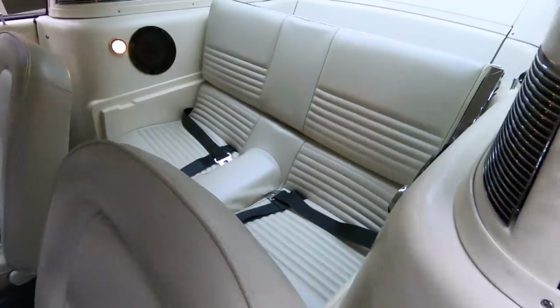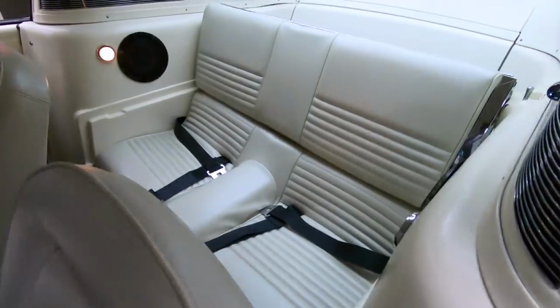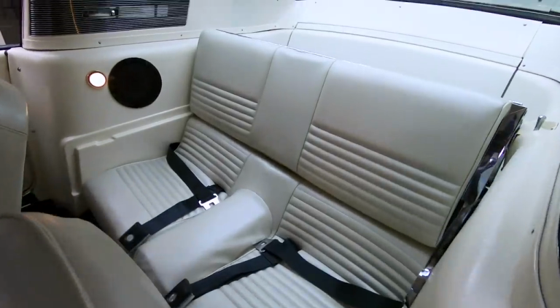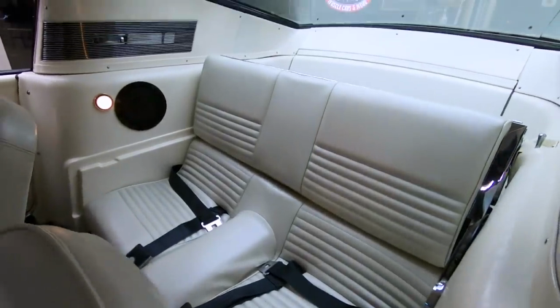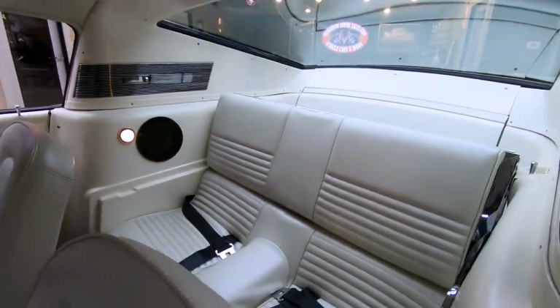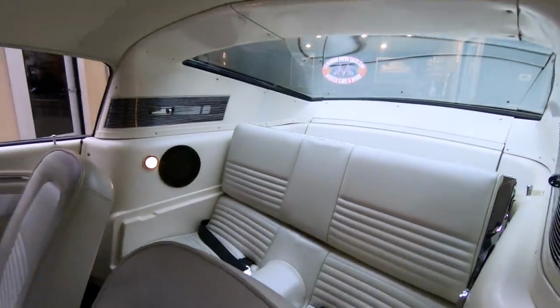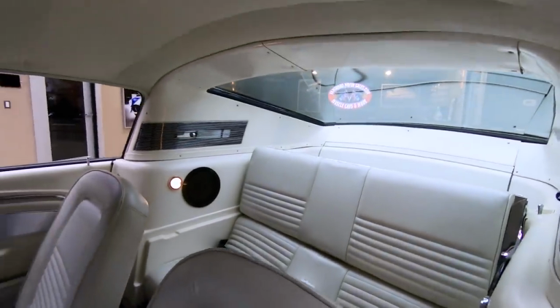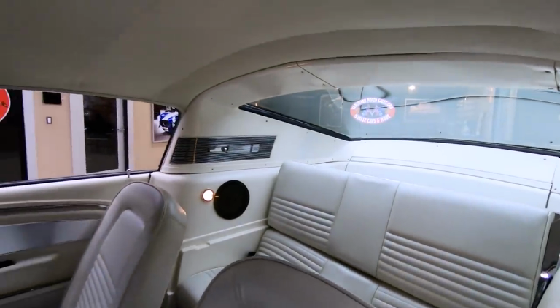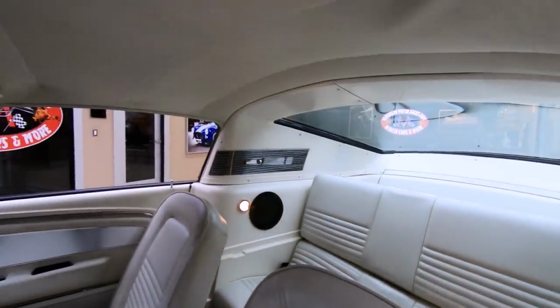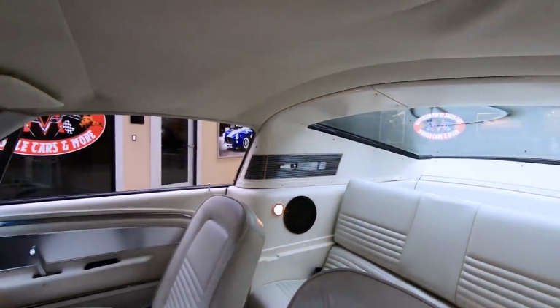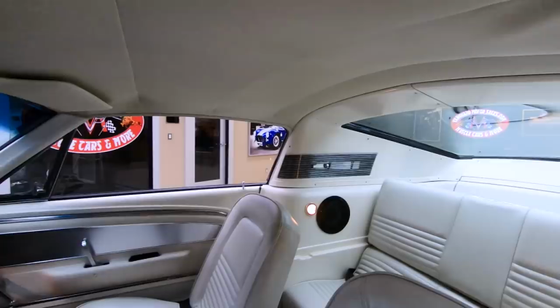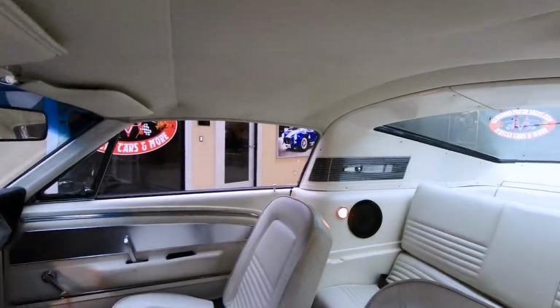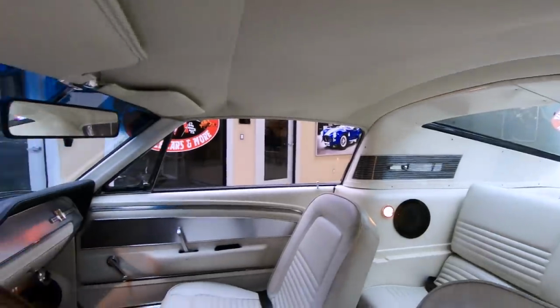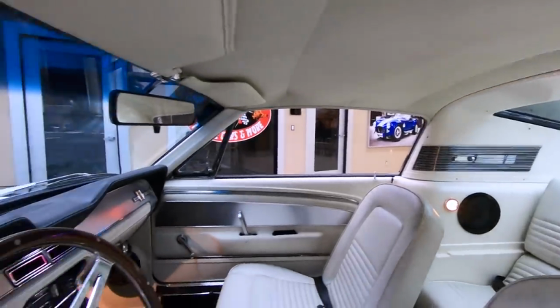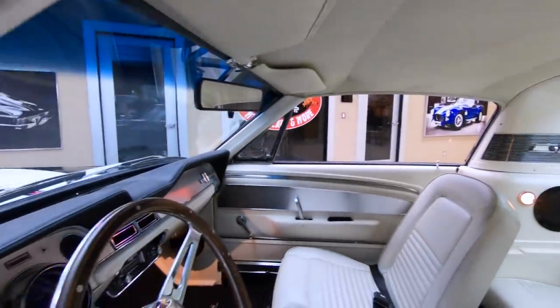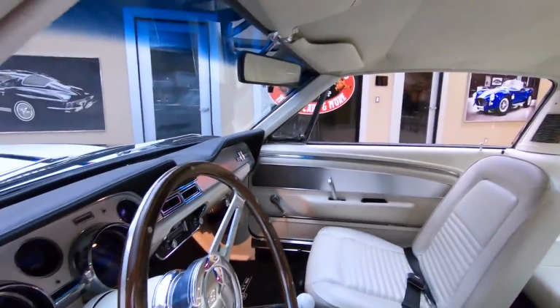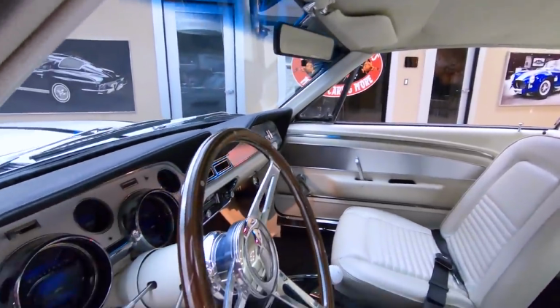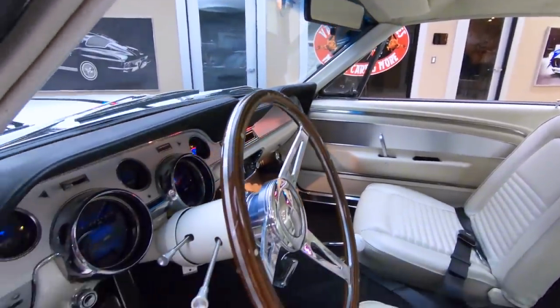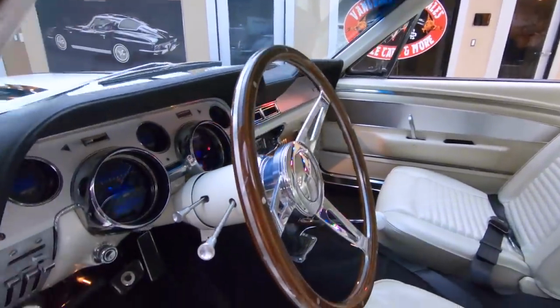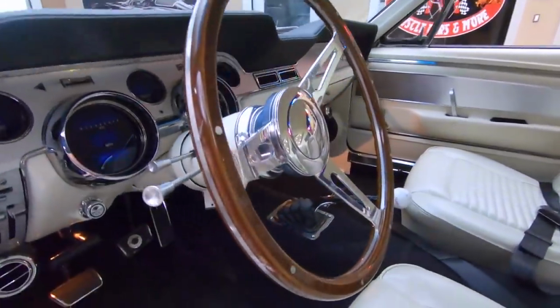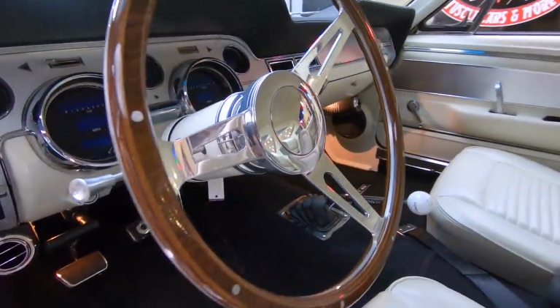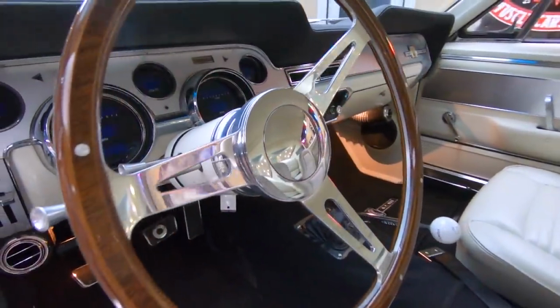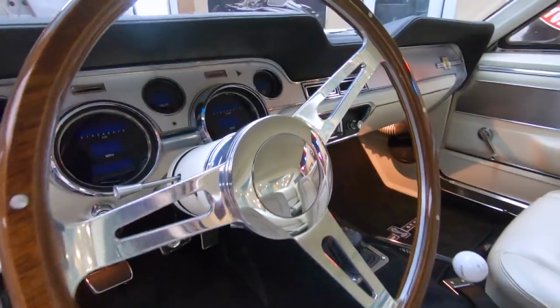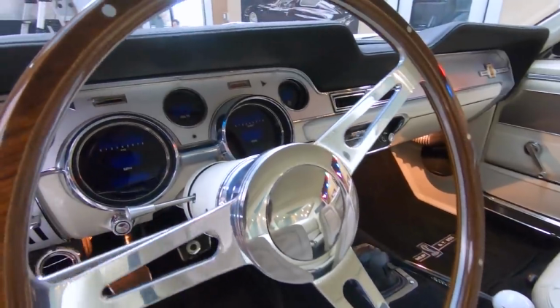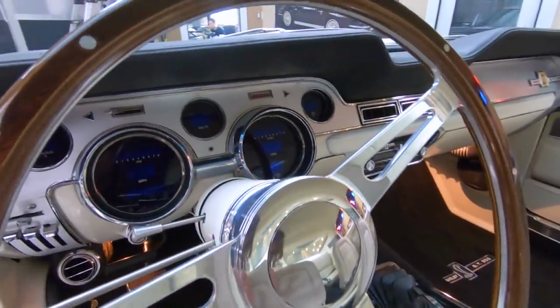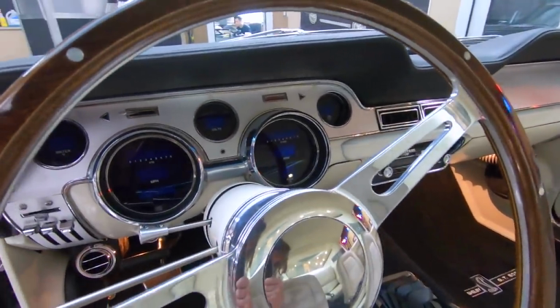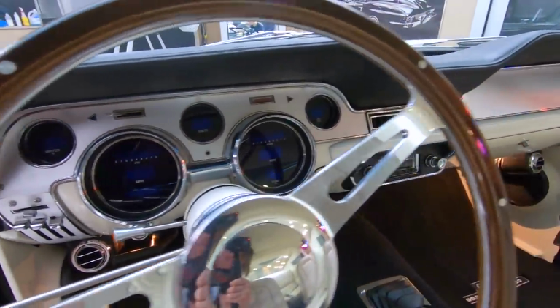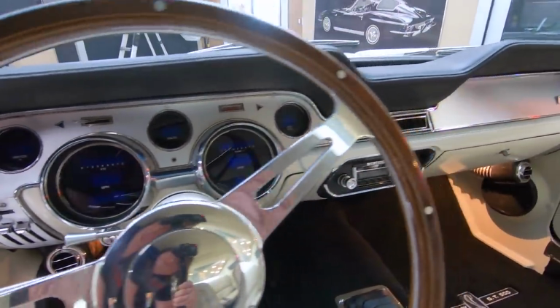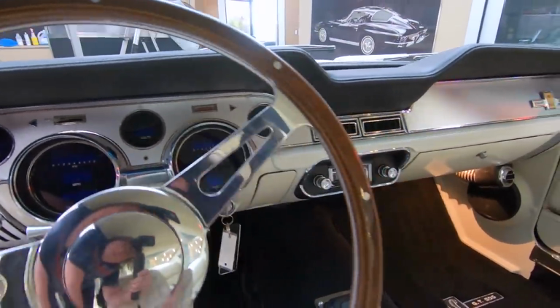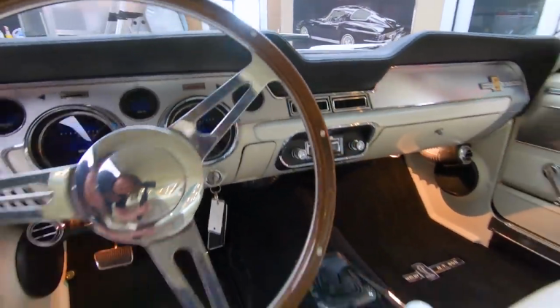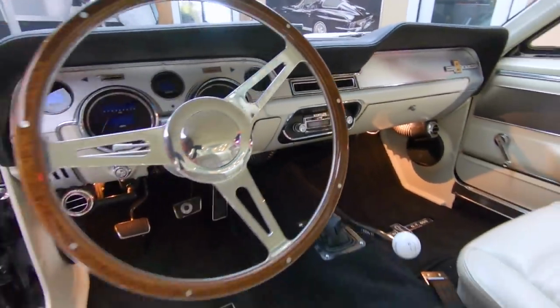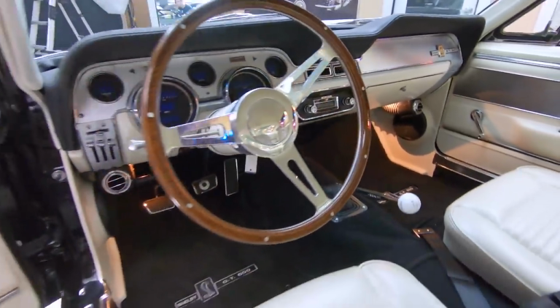Take this car anywhere, guaranteed — you're going to be dragging trophies, ribbons, whatever they're giving away. You're going to earn it with this car. This thing is a beauty. That dash chrome looks good and the dash pad is in beautiful shape.